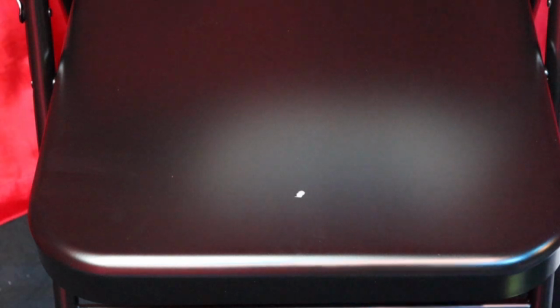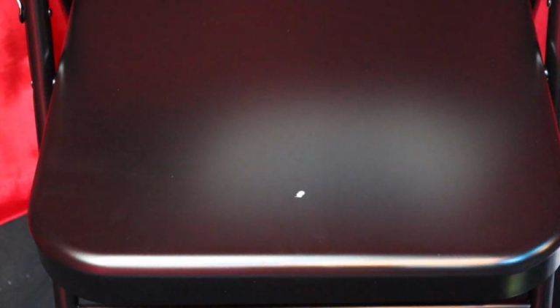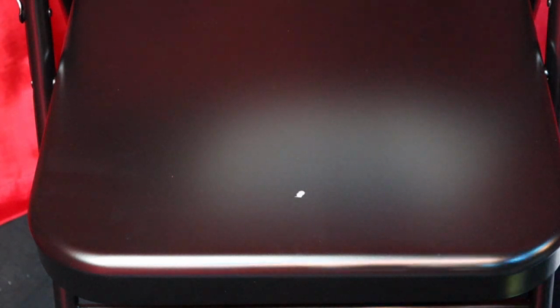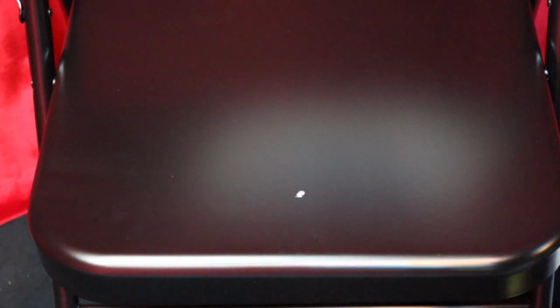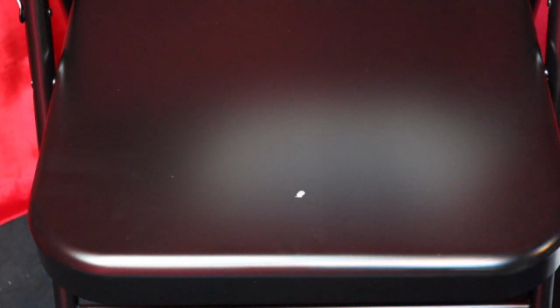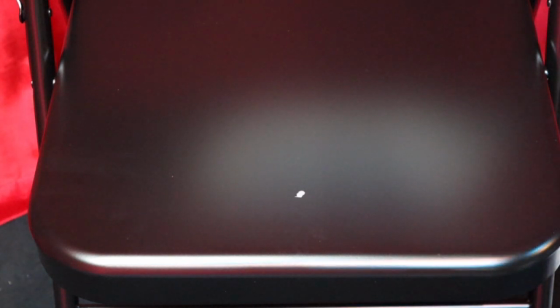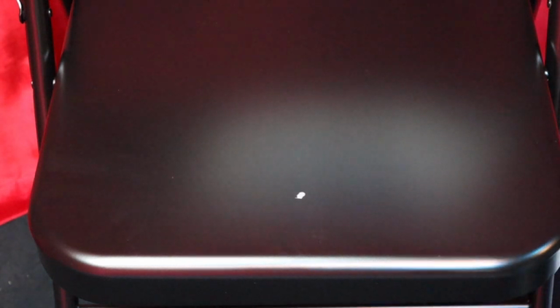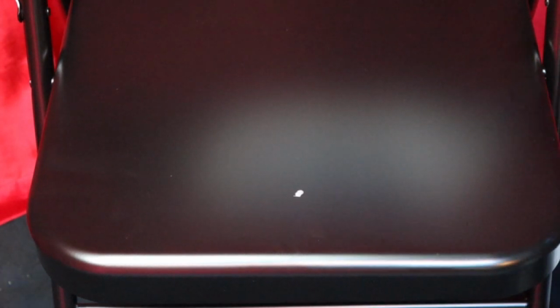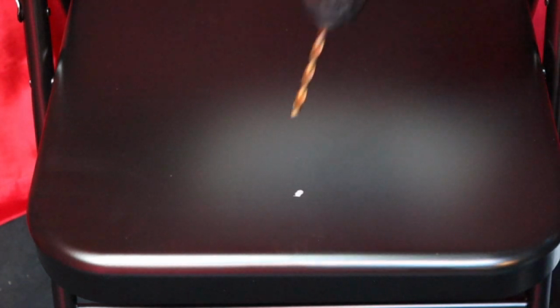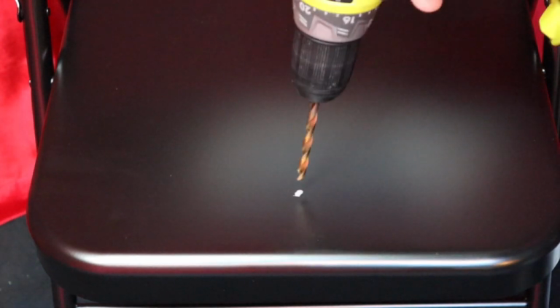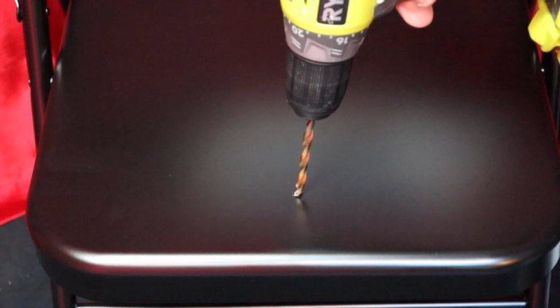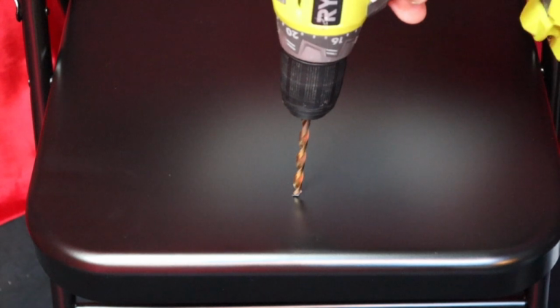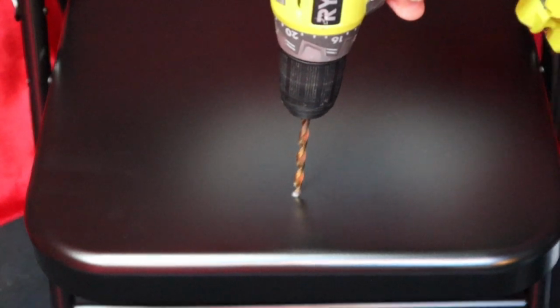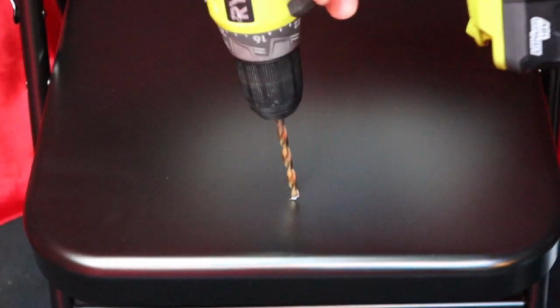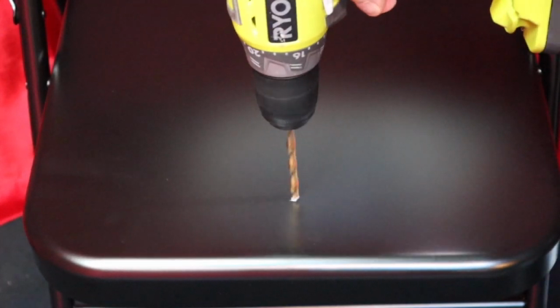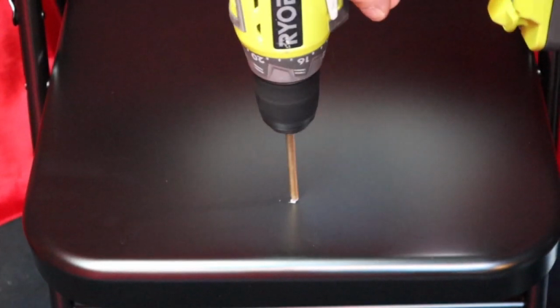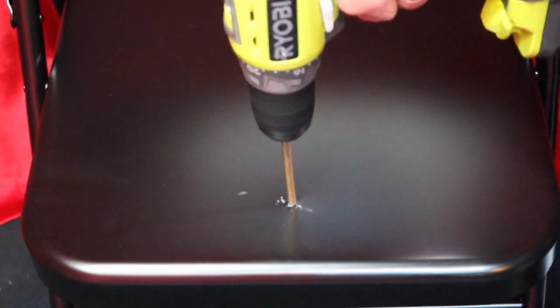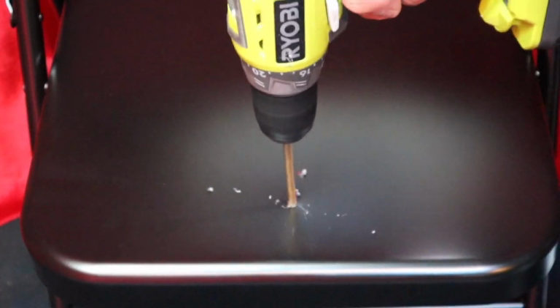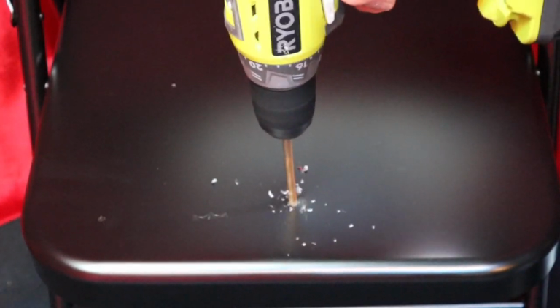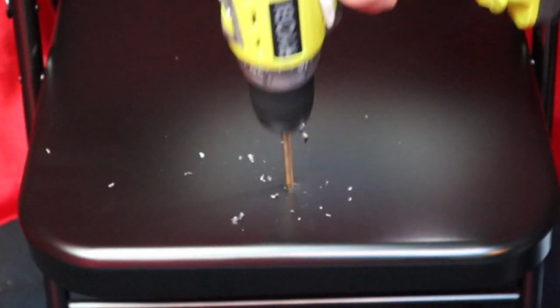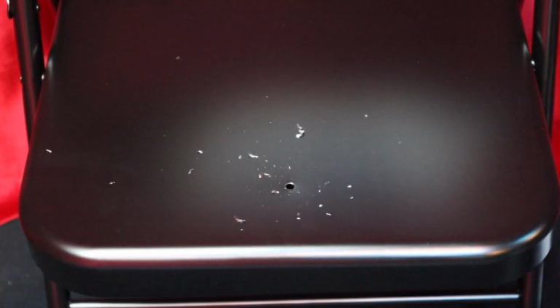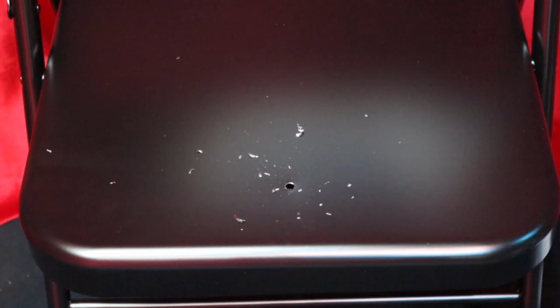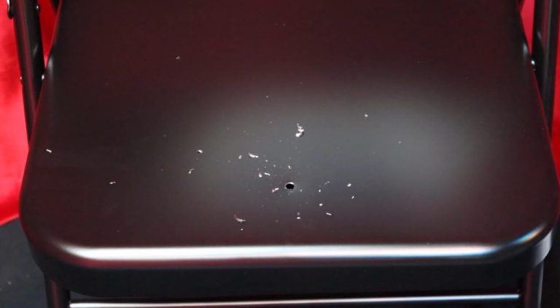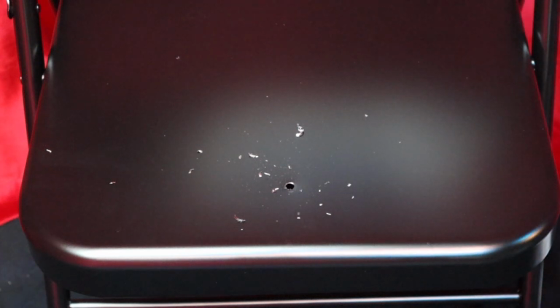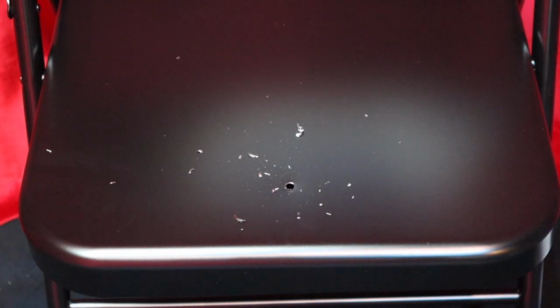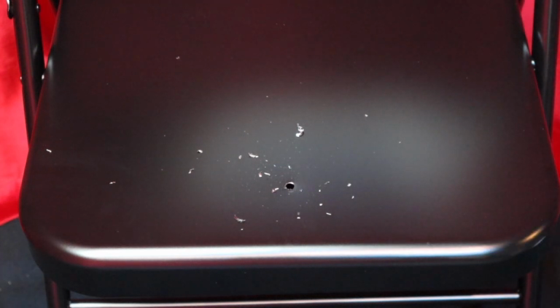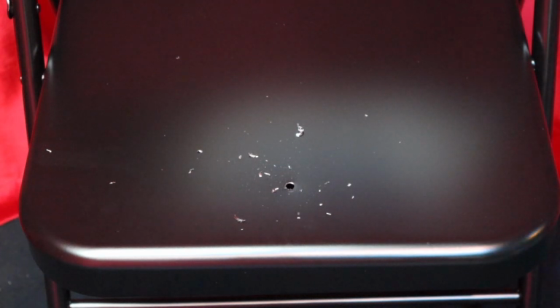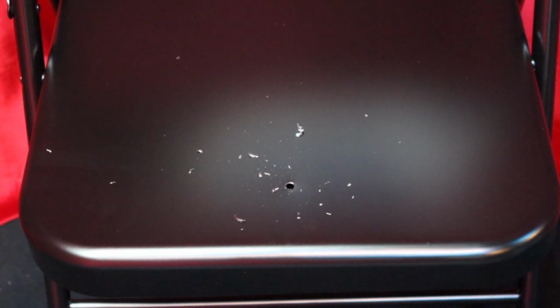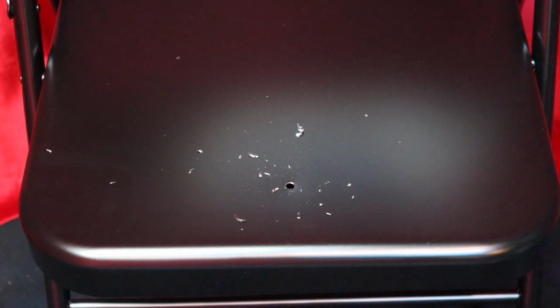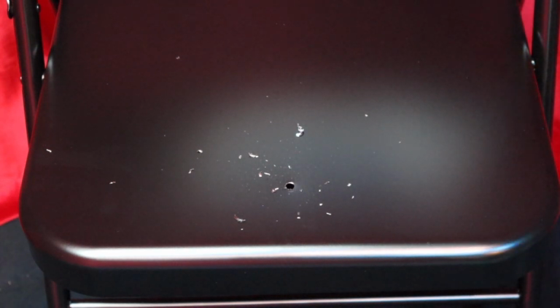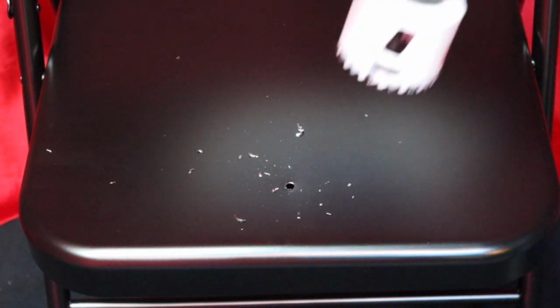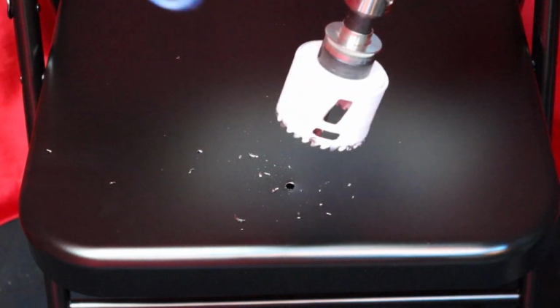Once we've got our marking, next we're going to use a quarter inch drill bit and we are going to drill a pilot hole right through the marking. After we've got our pilot hole drilled, we're going to use a 2.5 inch hole saw.